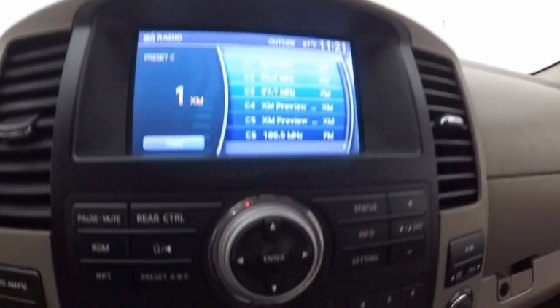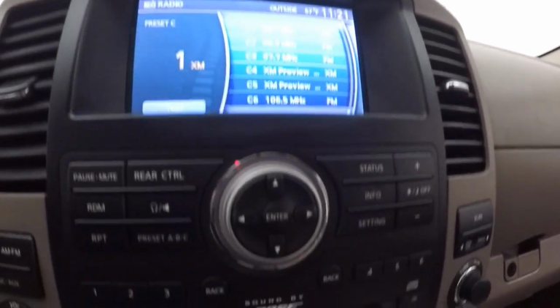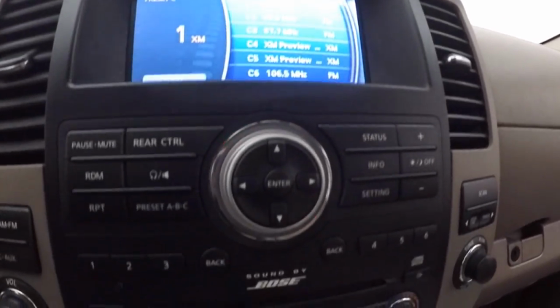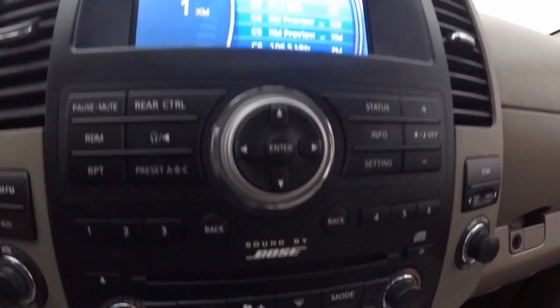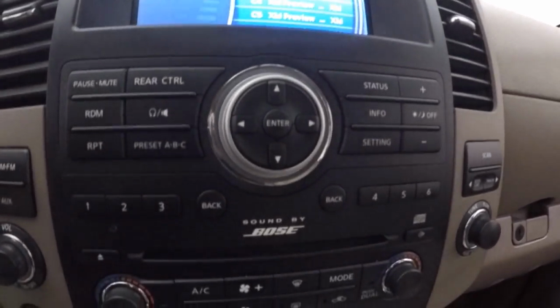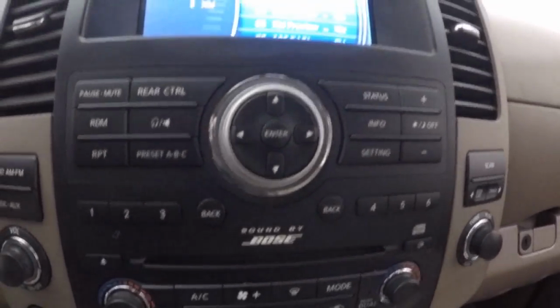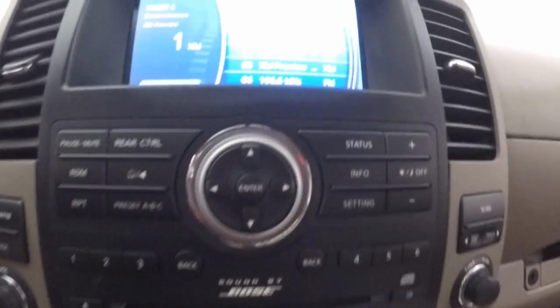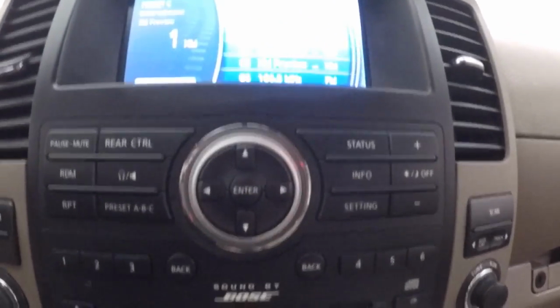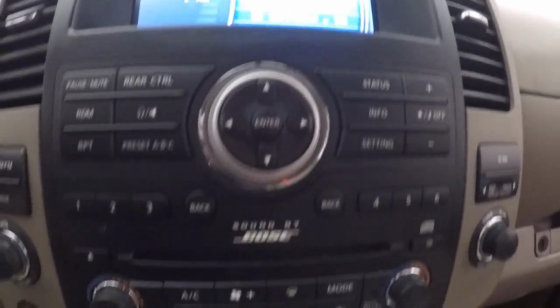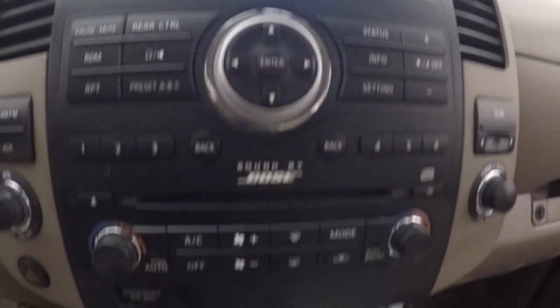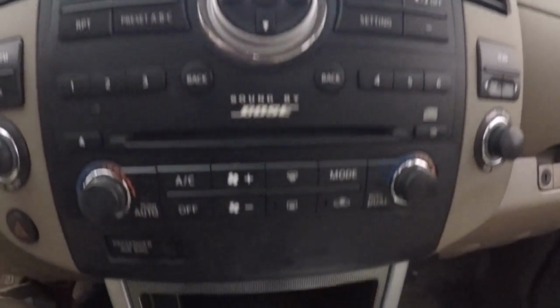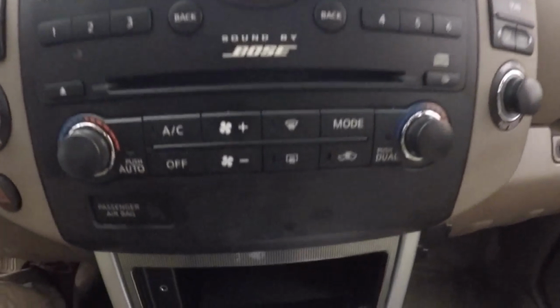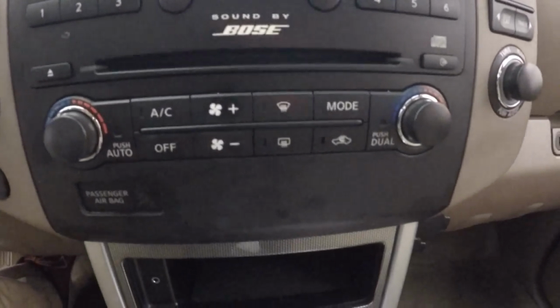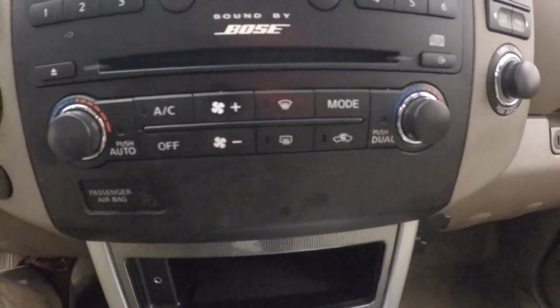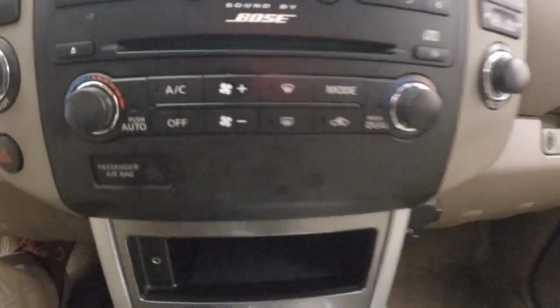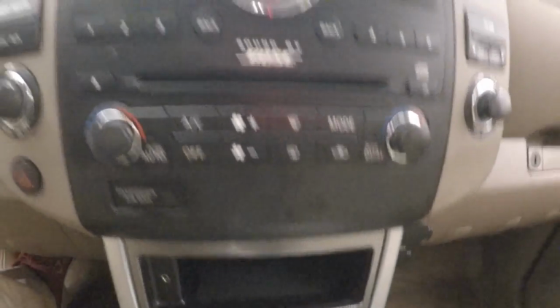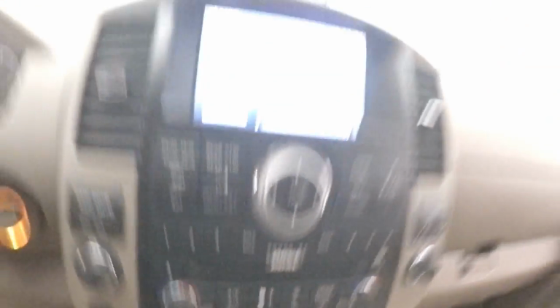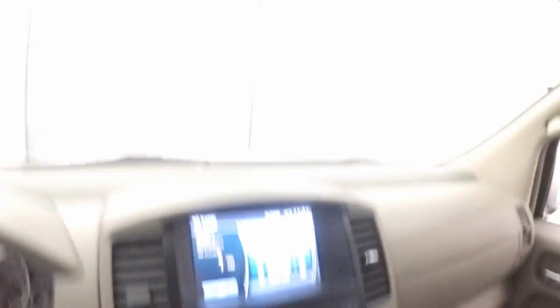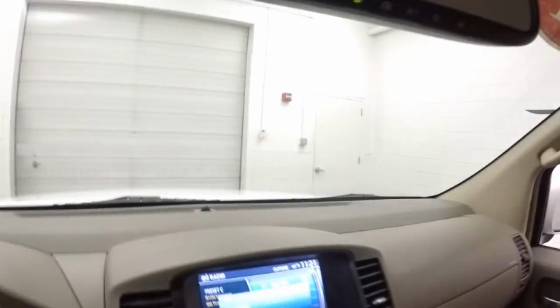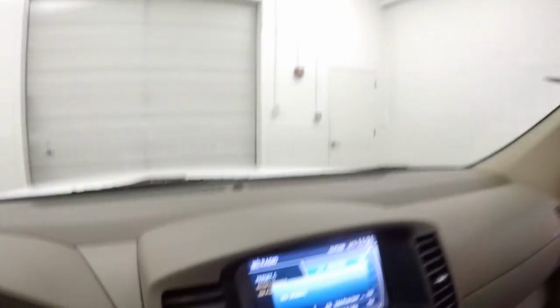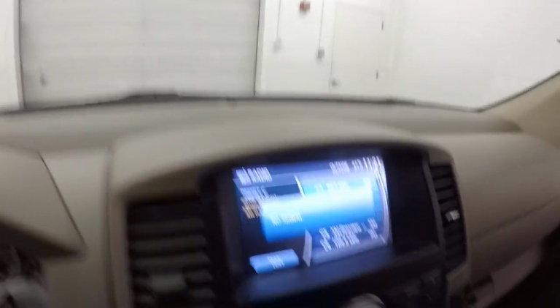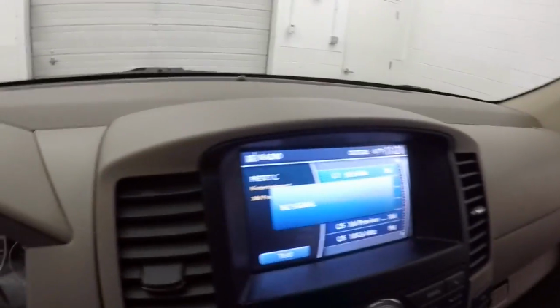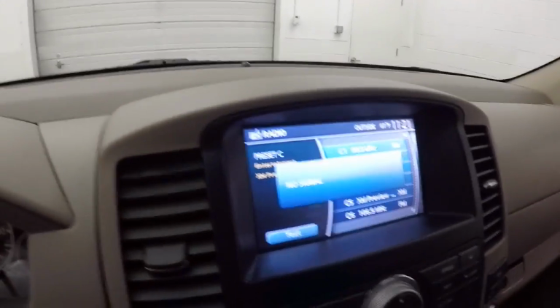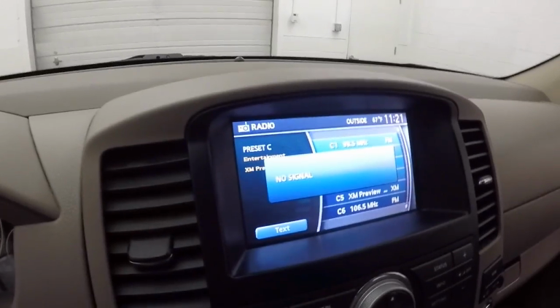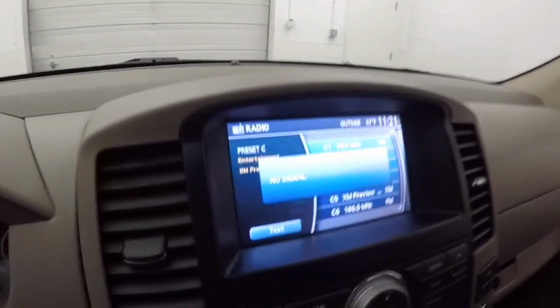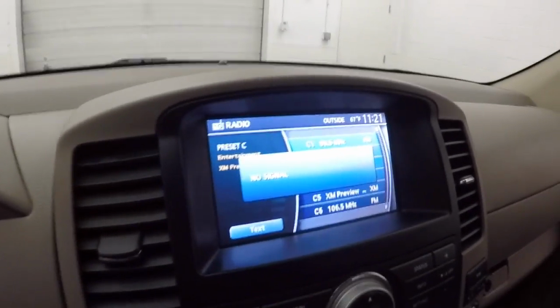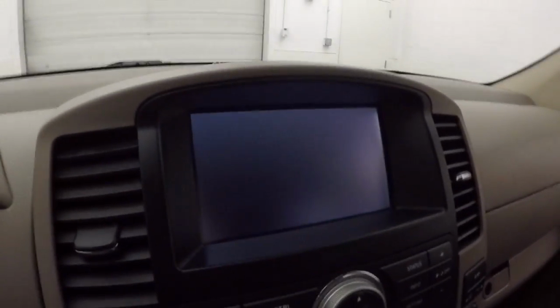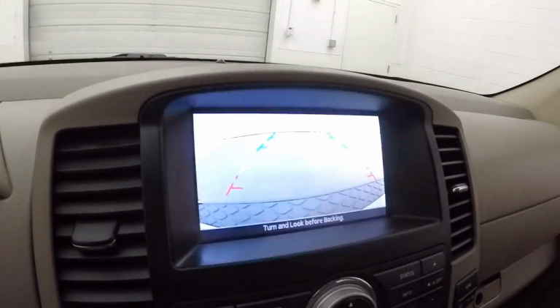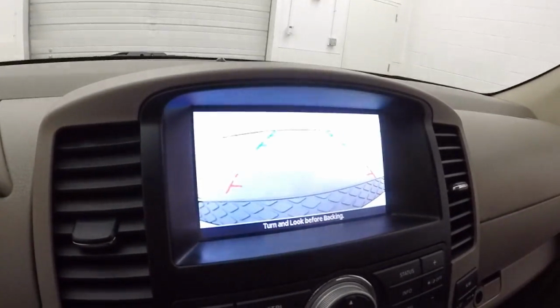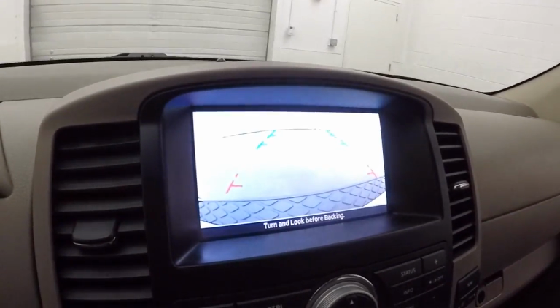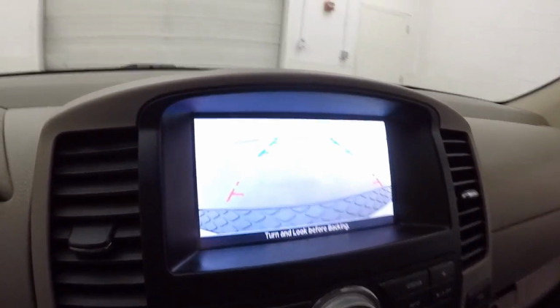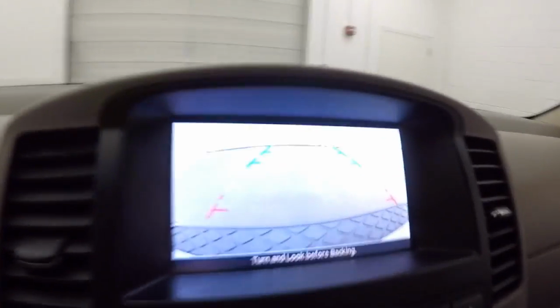Touchscreen display with all your controls for the stereo, dual climate control, and there's a backup camera.